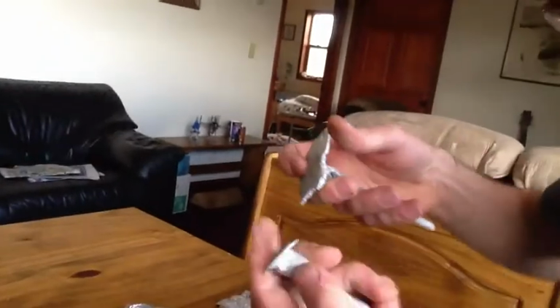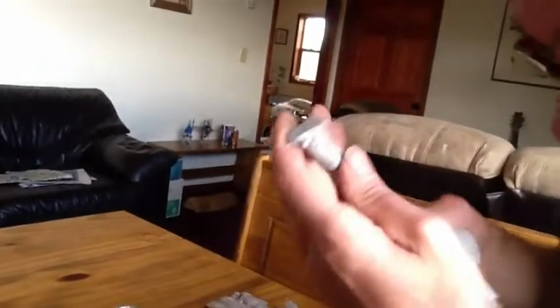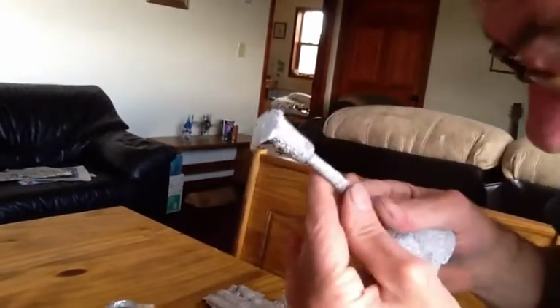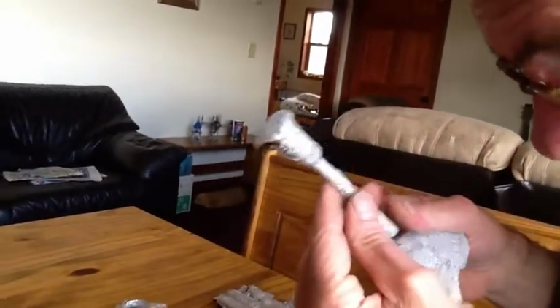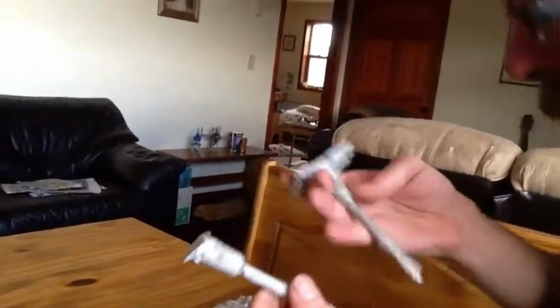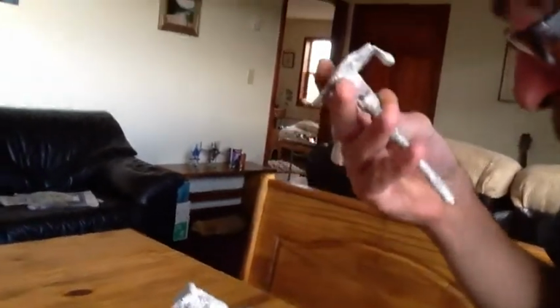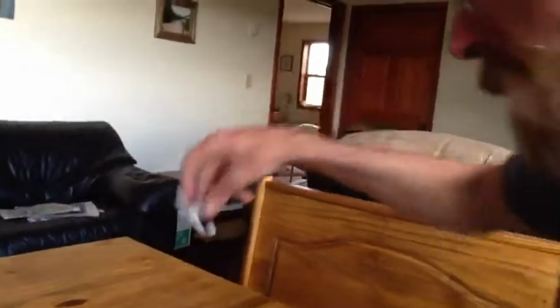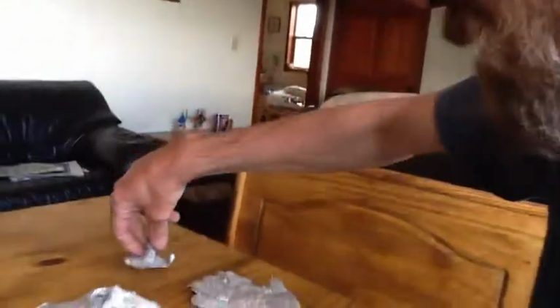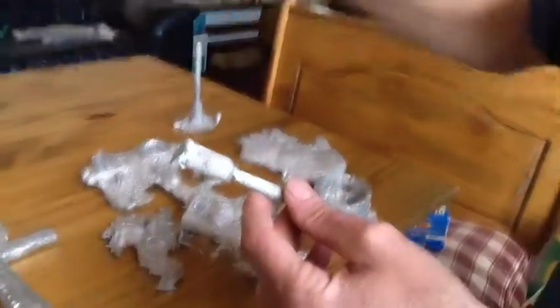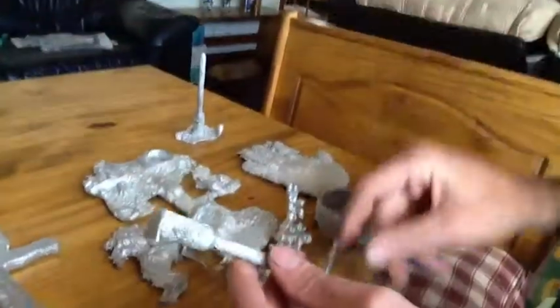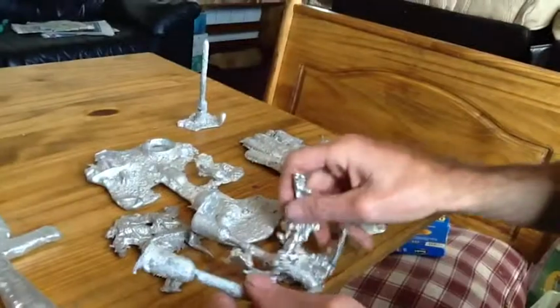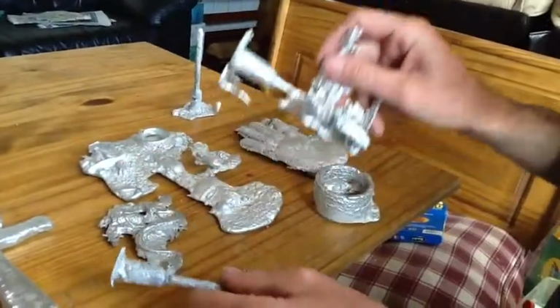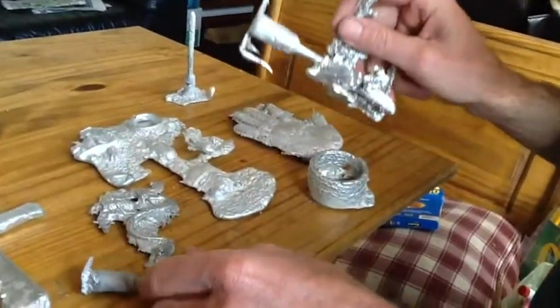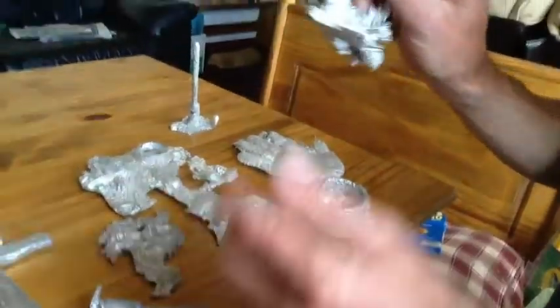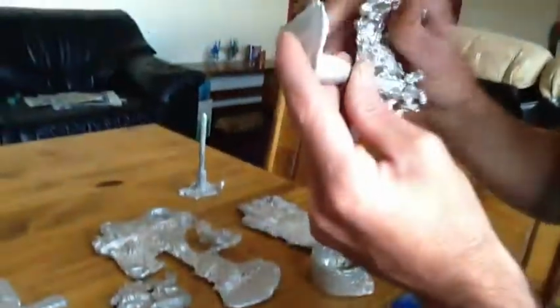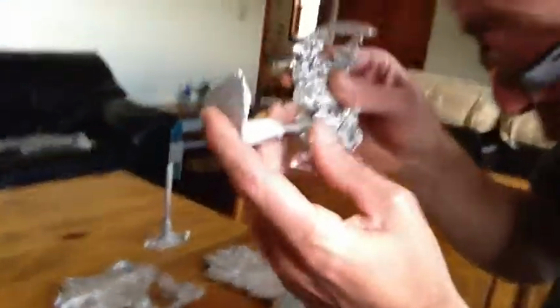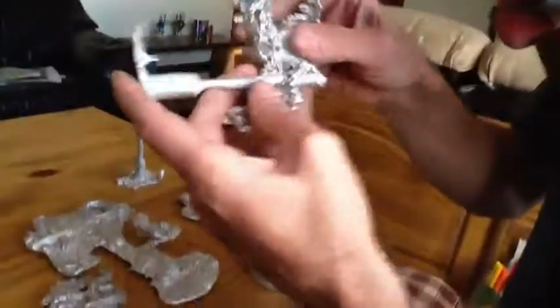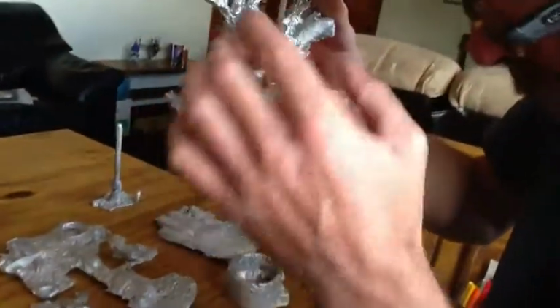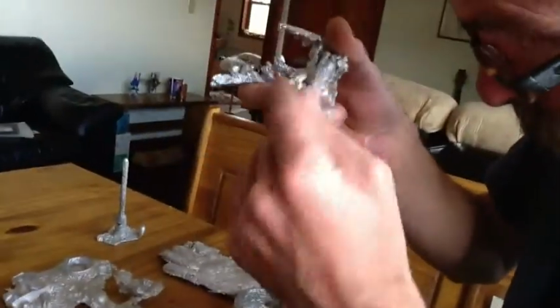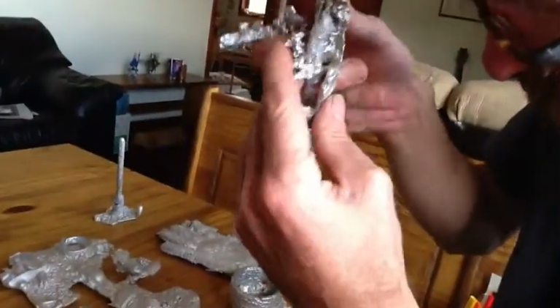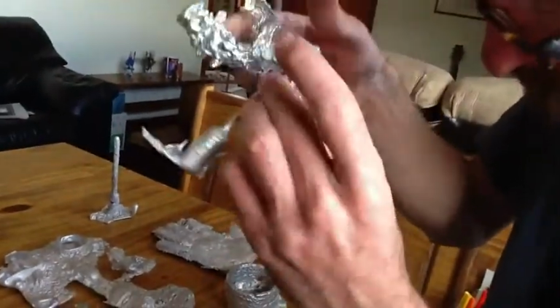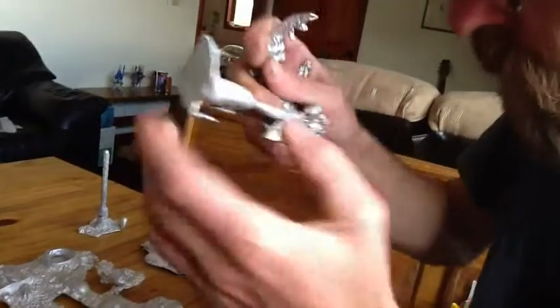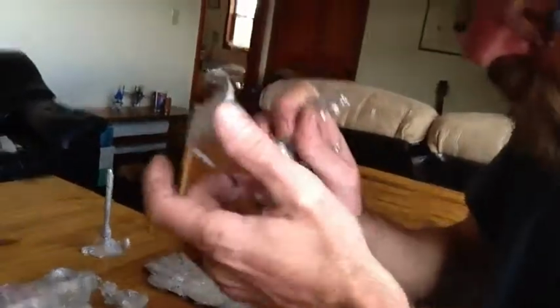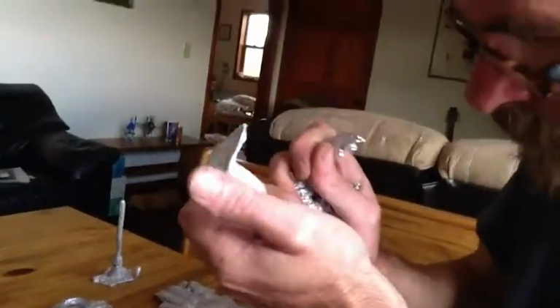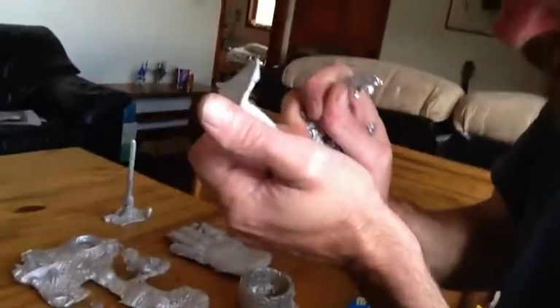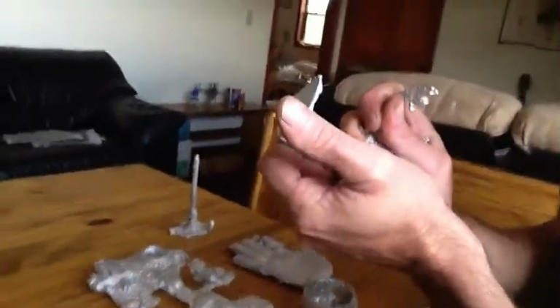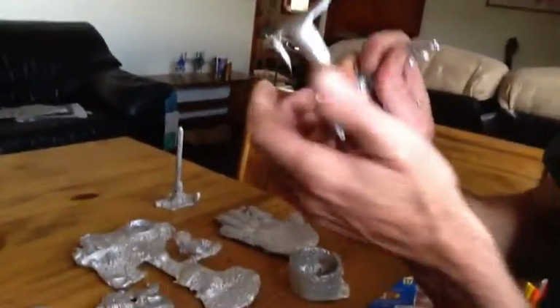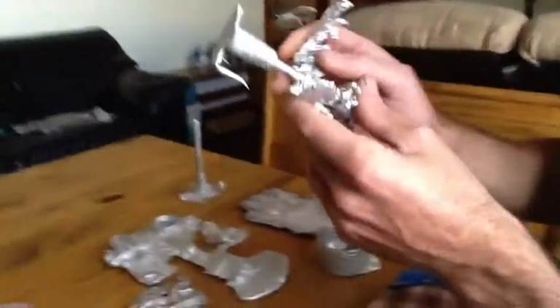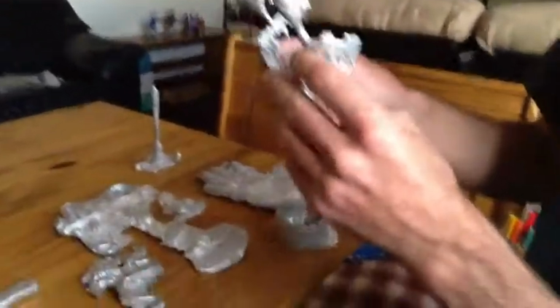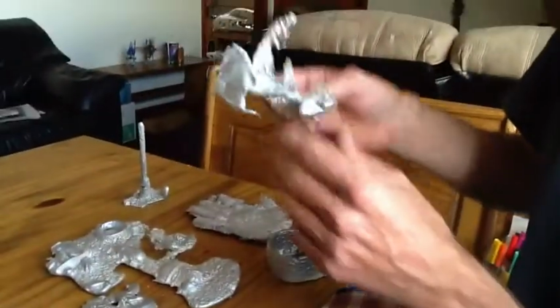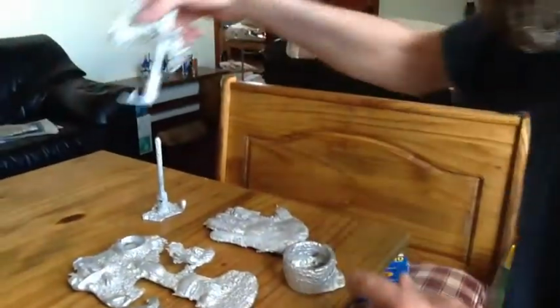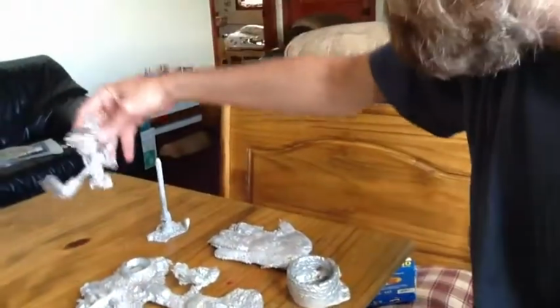This one is a good one. This one has a dent. And this one, if I can get it loose from this, it might have to be cut out. Alright, so we'll do that.